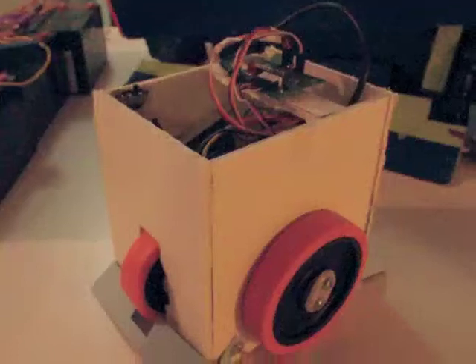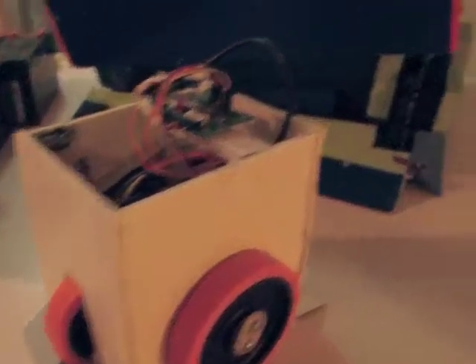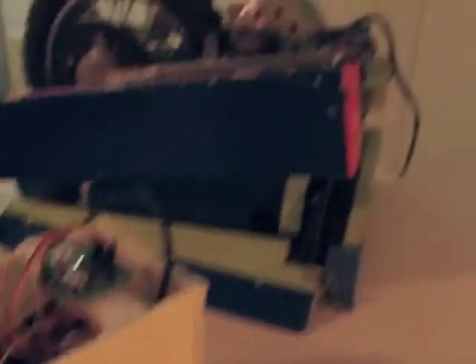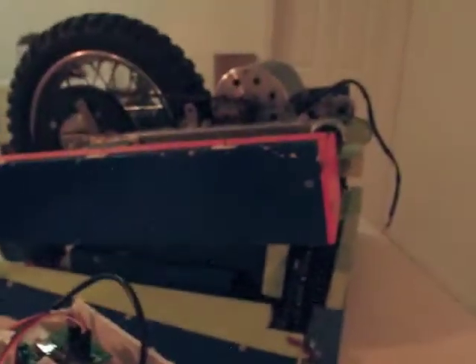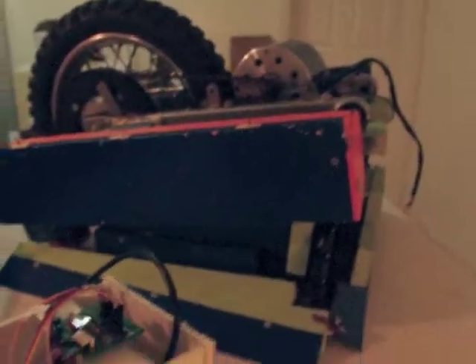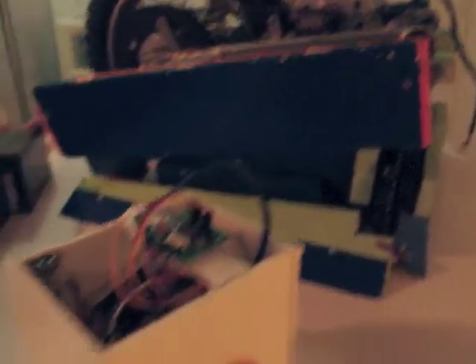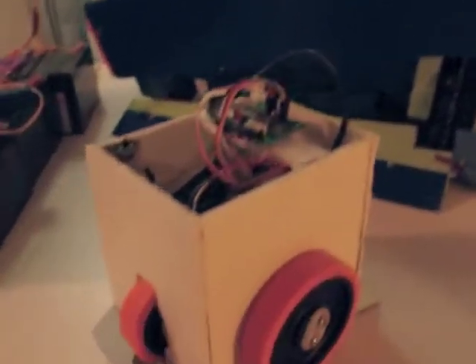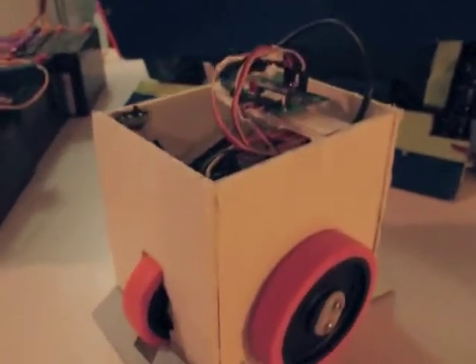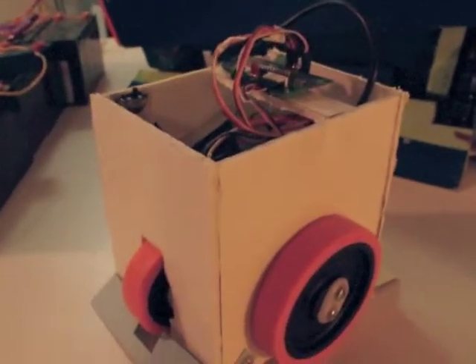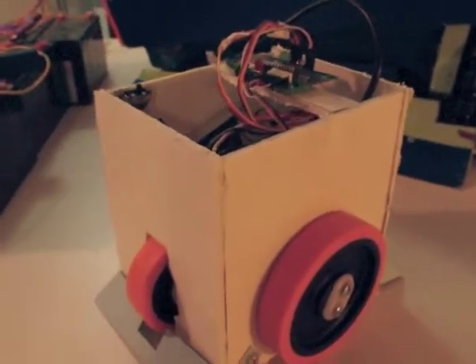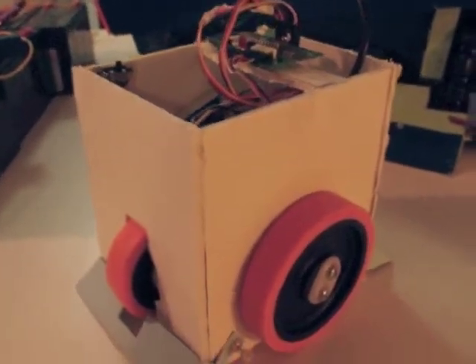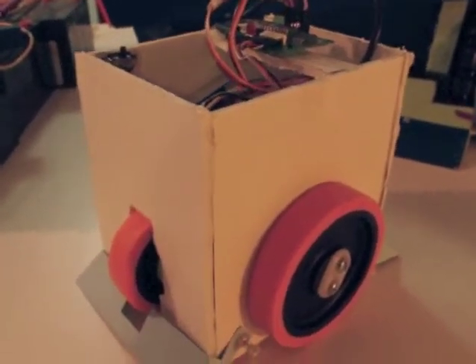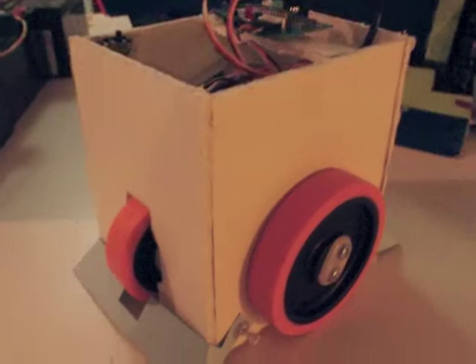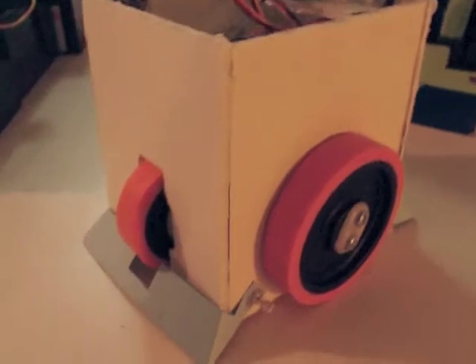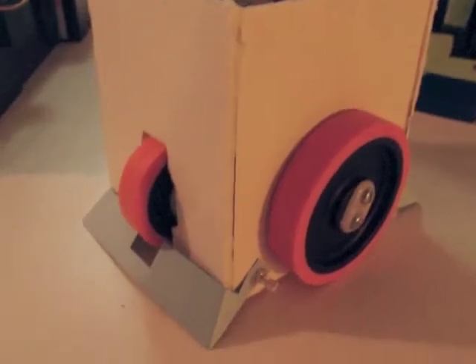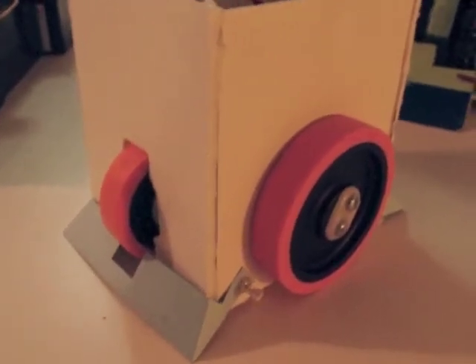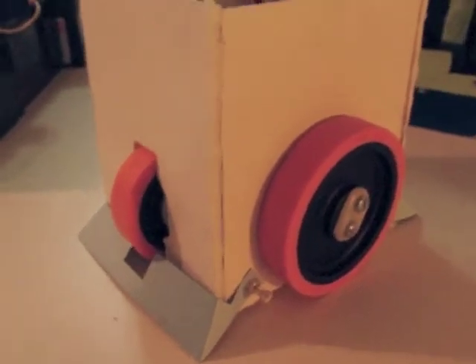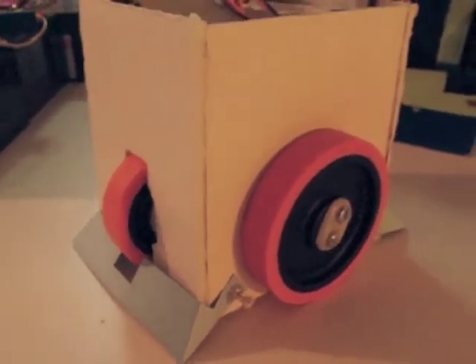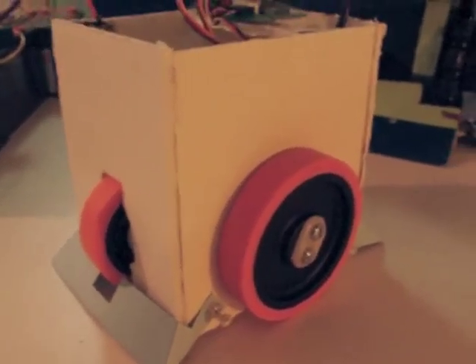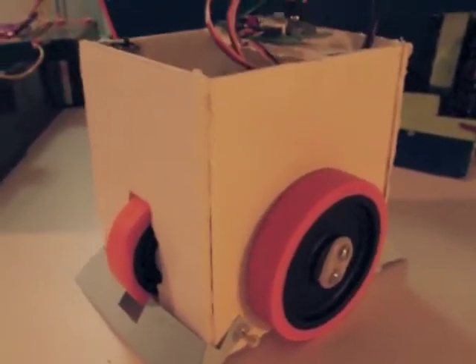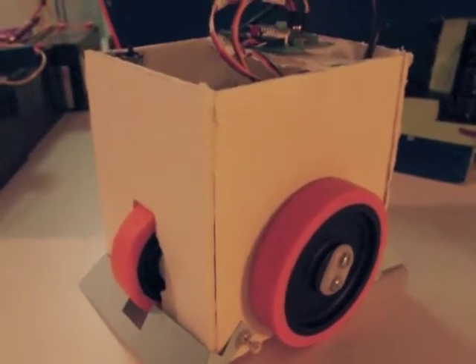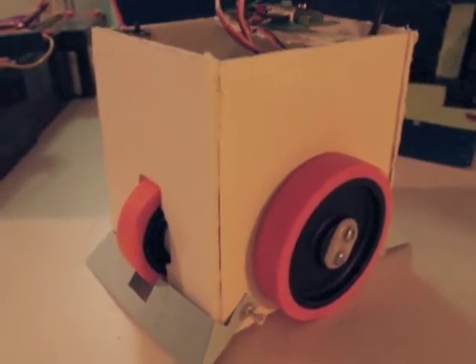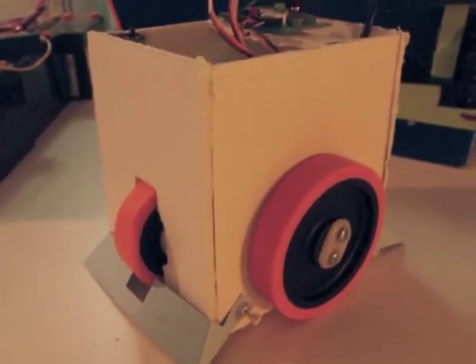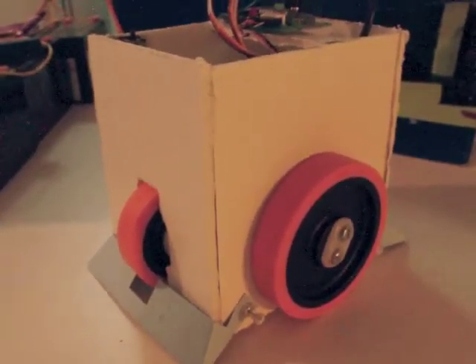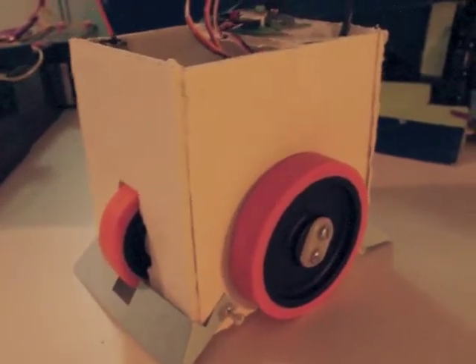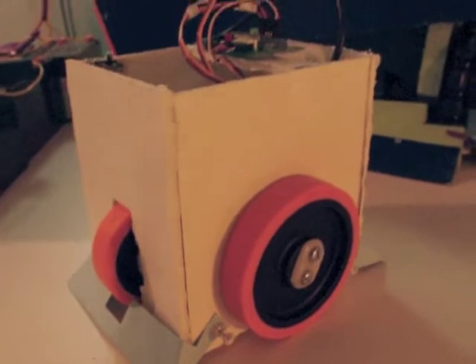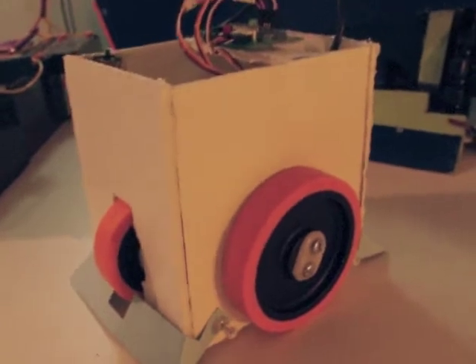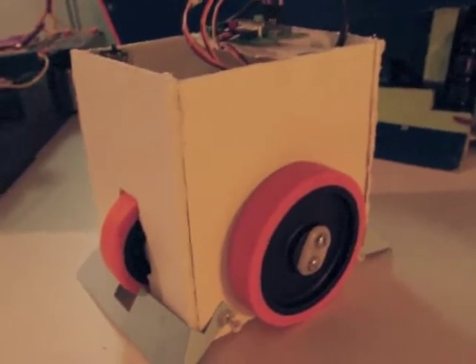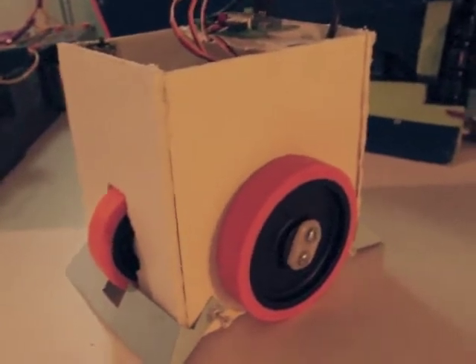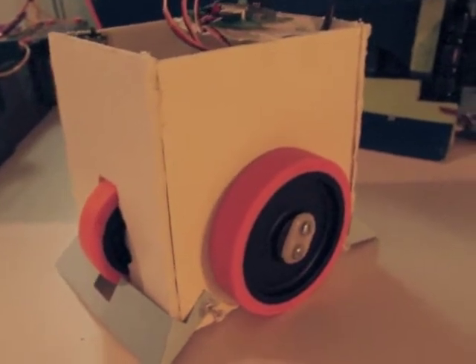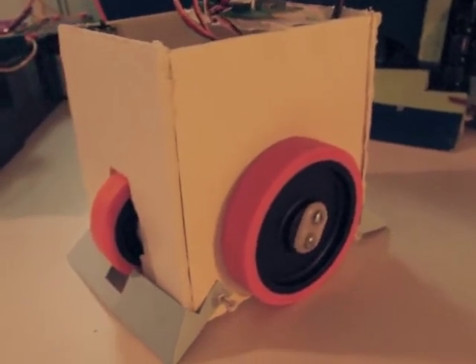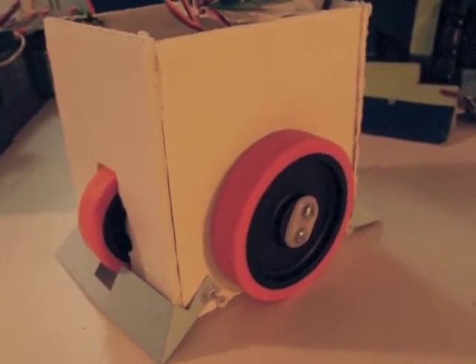In addition to my heavyweight sumo that I'm making for the Nash Robotics Challenge, I'm going to be building two mini sumos. I took out some foam board and paper and have been mocking up different design ideas that I may try to build.